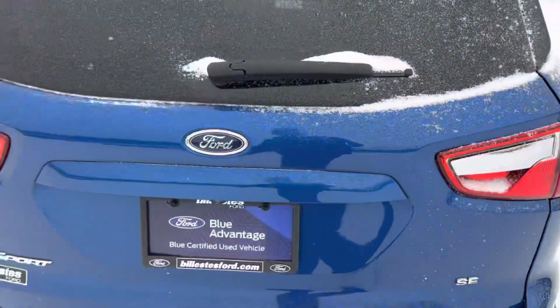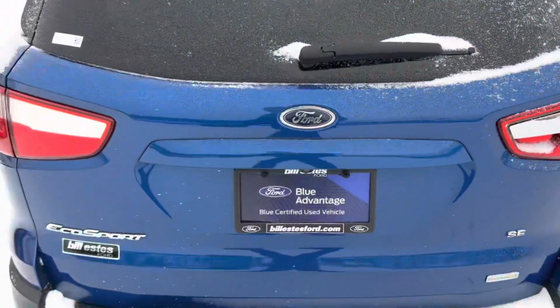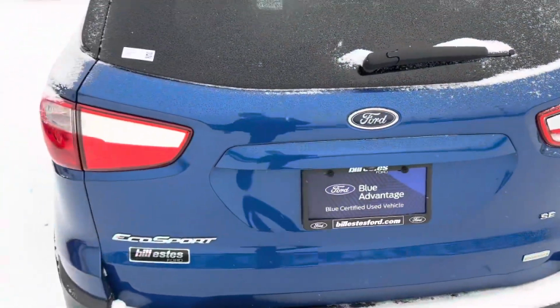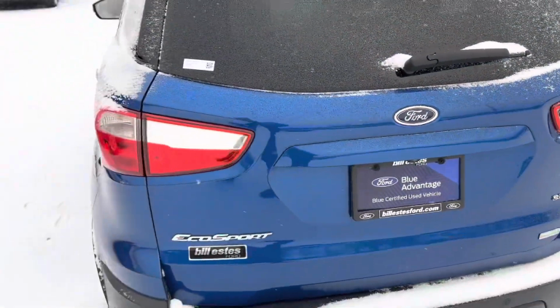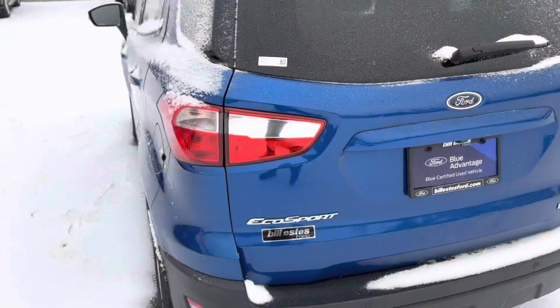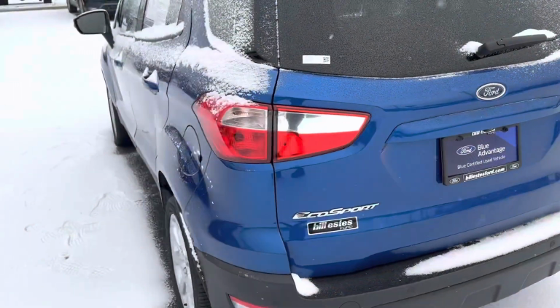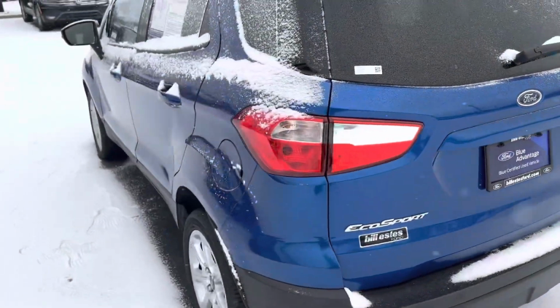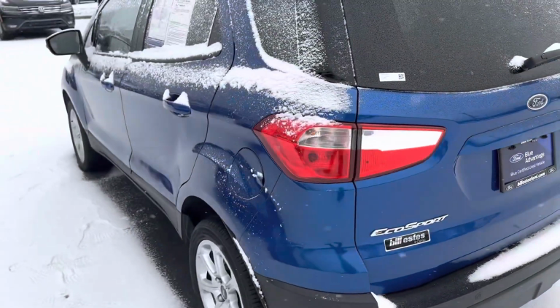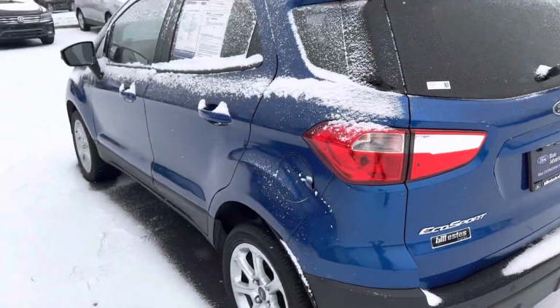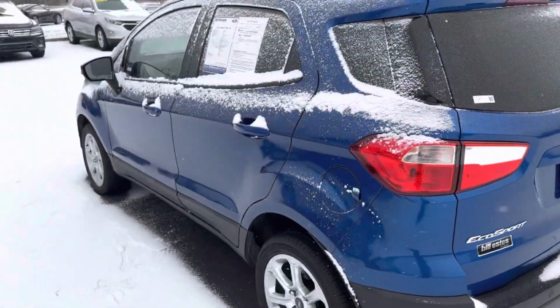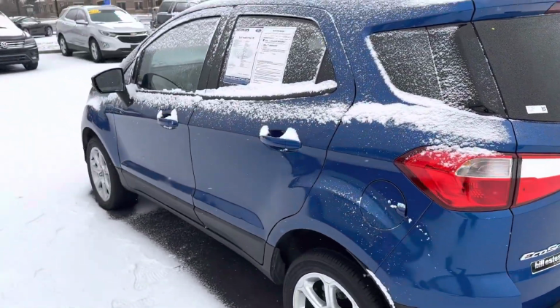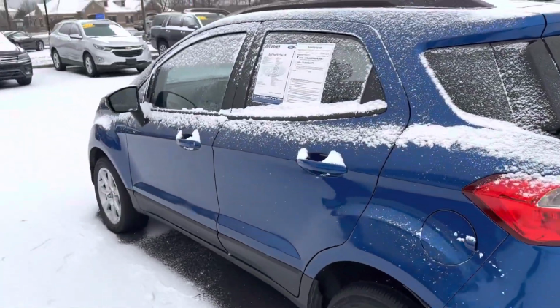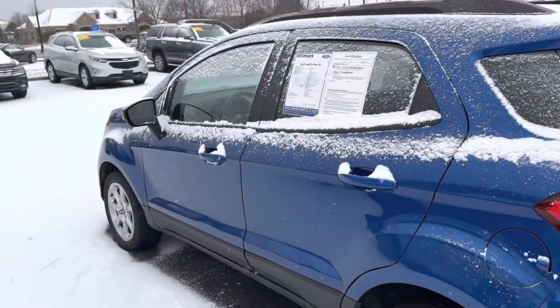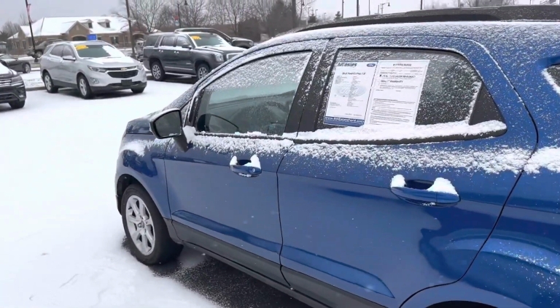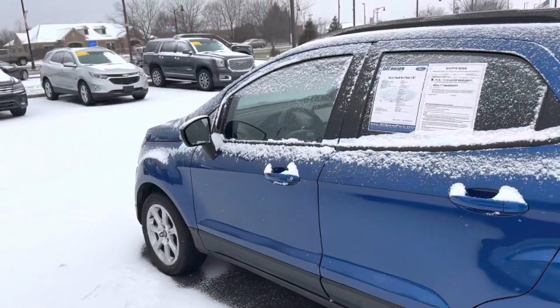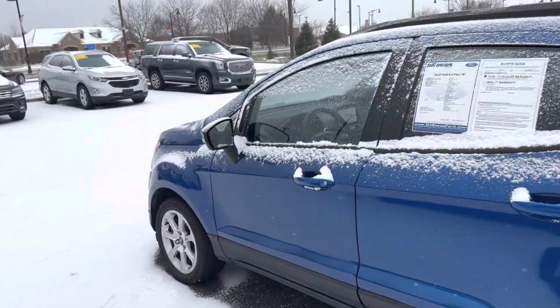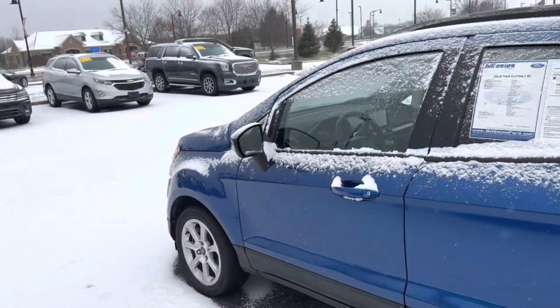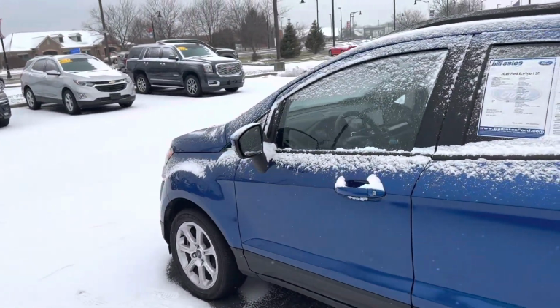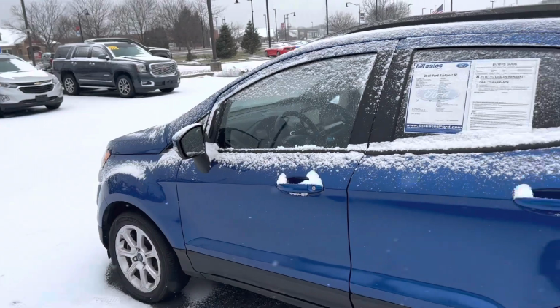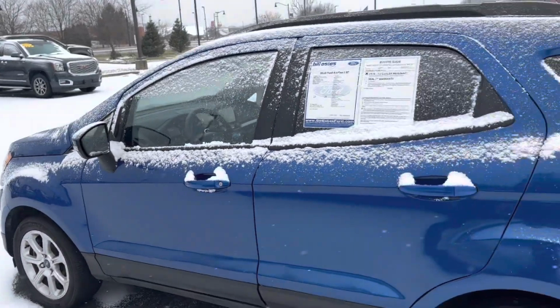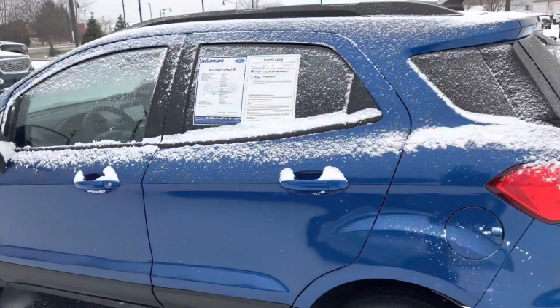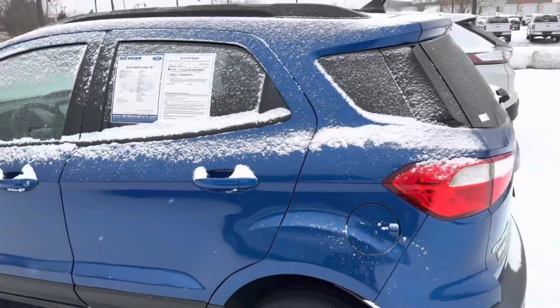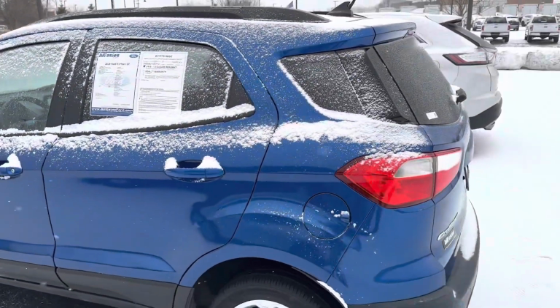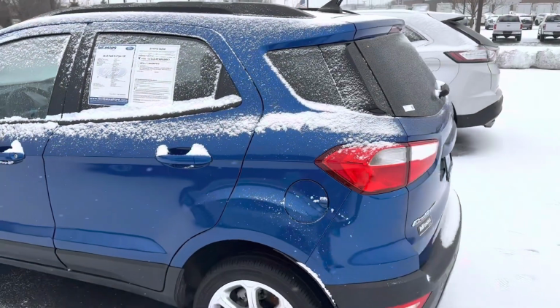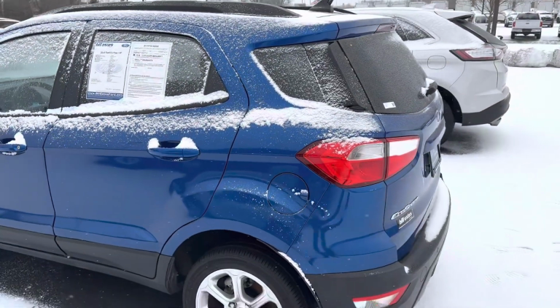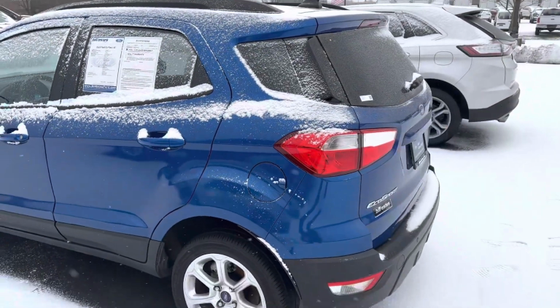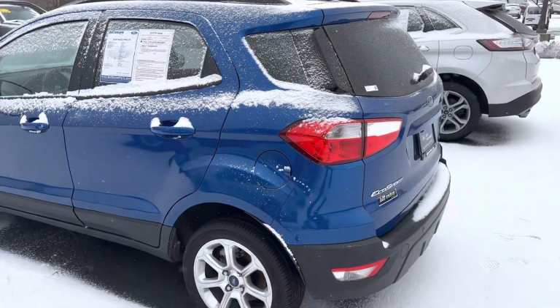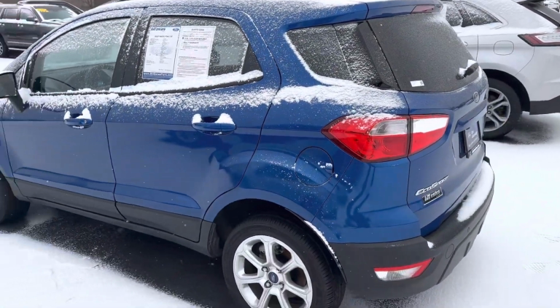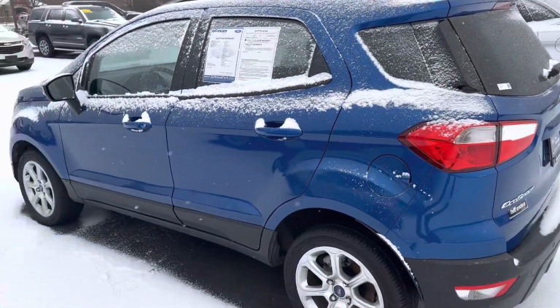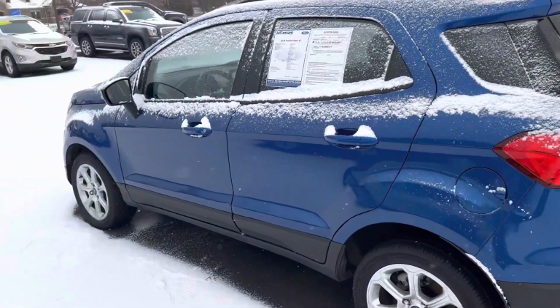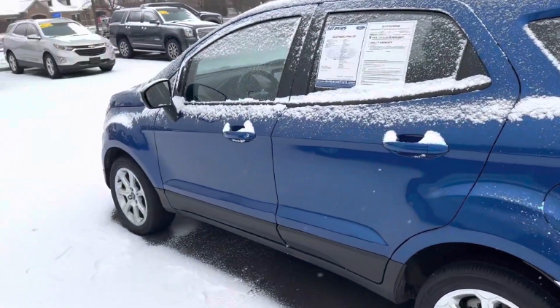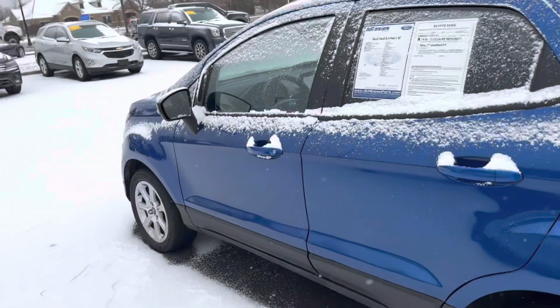It's Blue Certified, so it comes with a little extra warranty — three months, 4,000 miles. They conducted a 139-point inspection with the vehicle. Sirius XM for a three-month free trial, roadside assistance, and more.